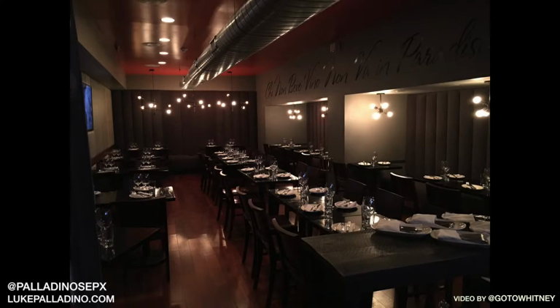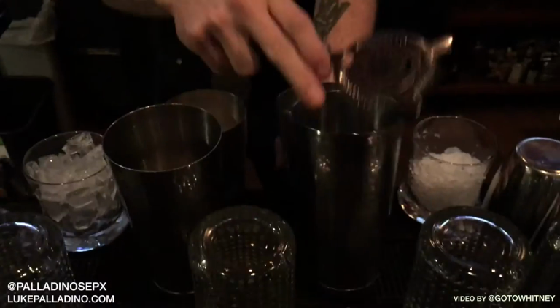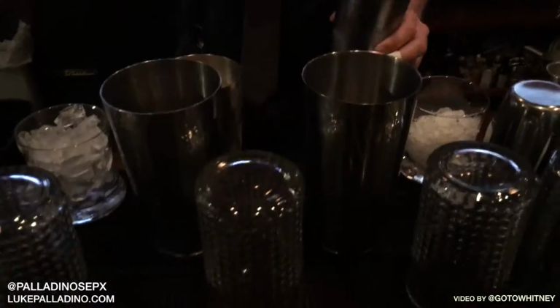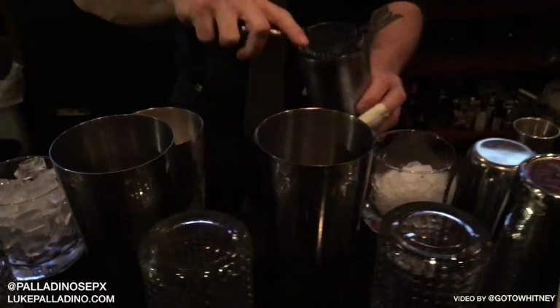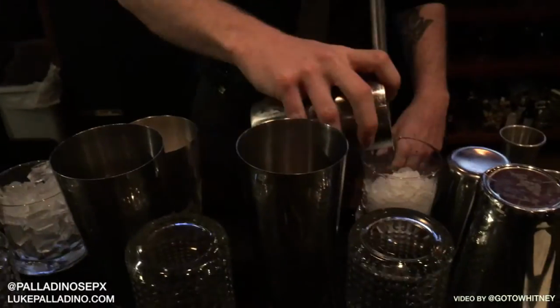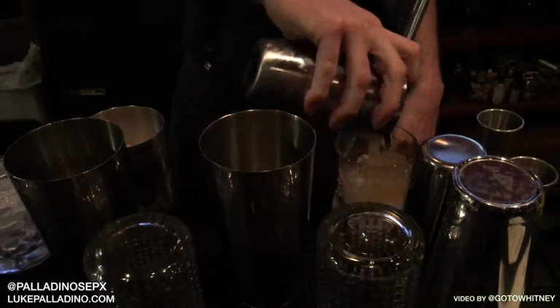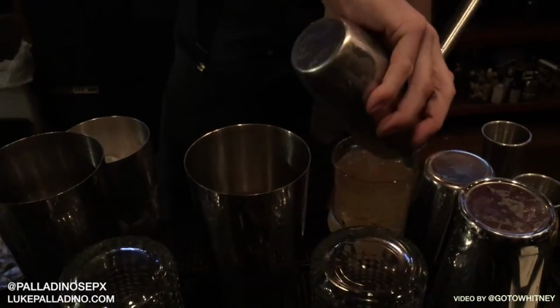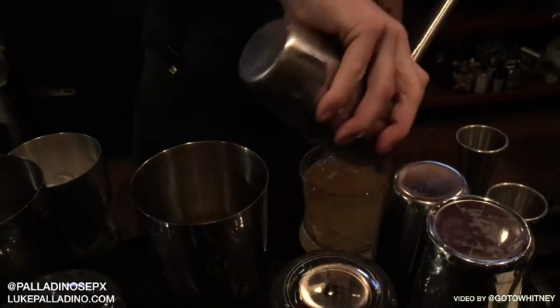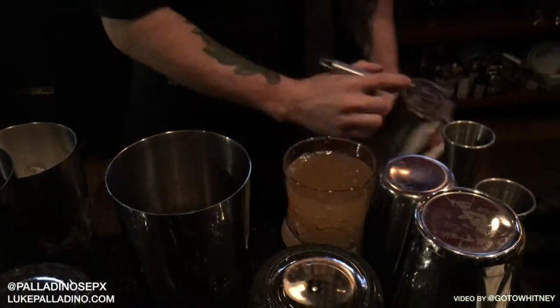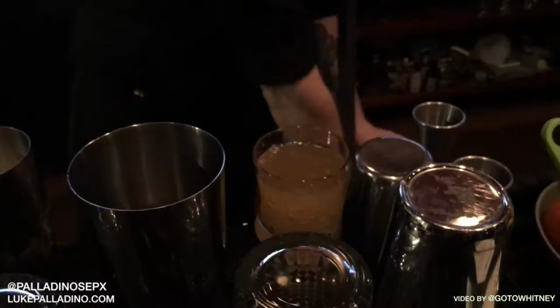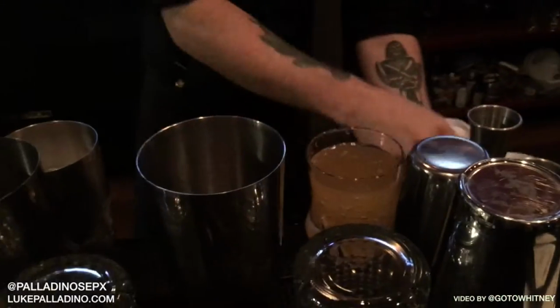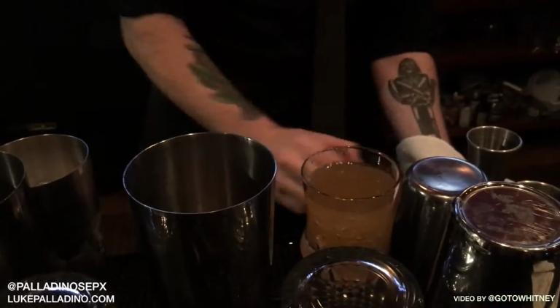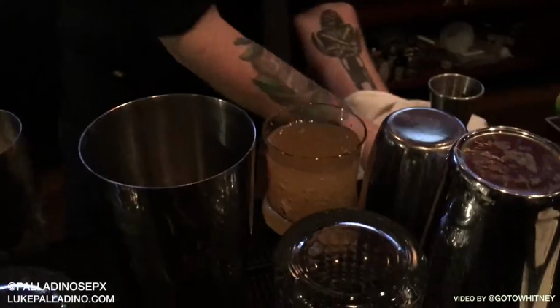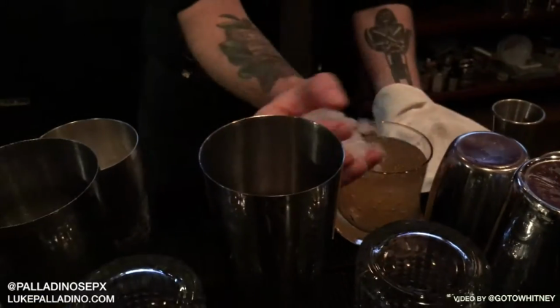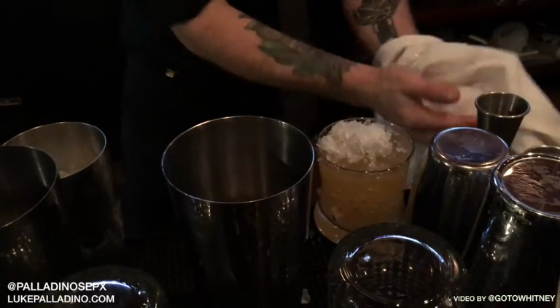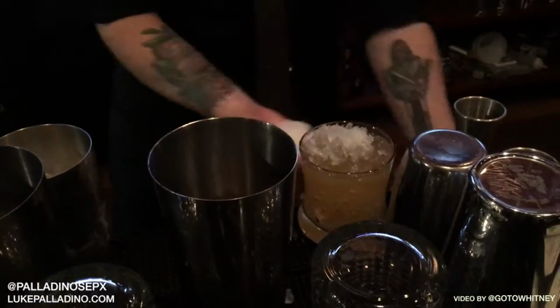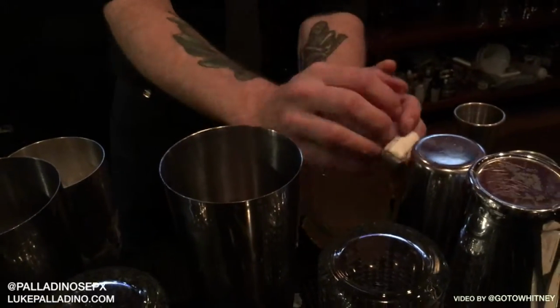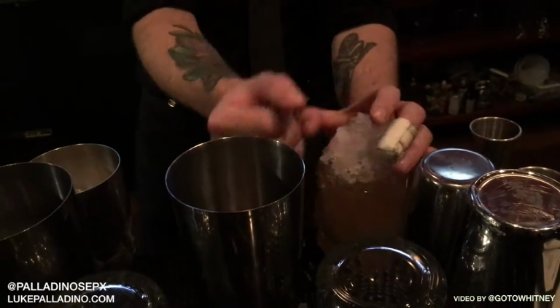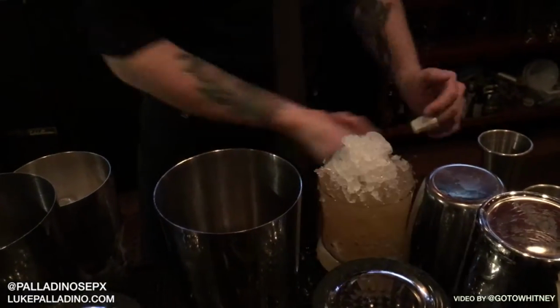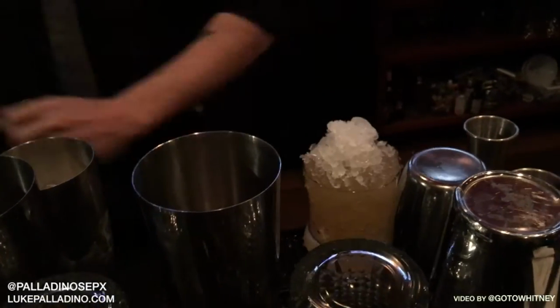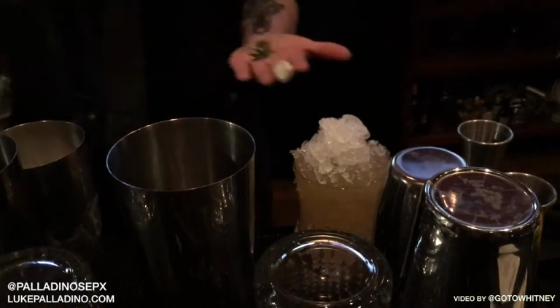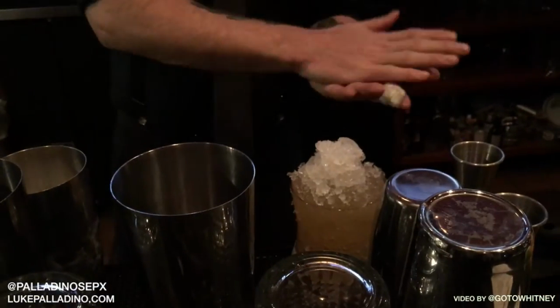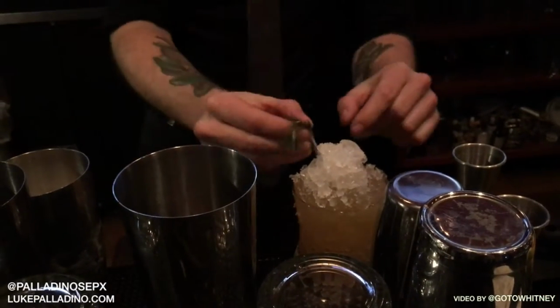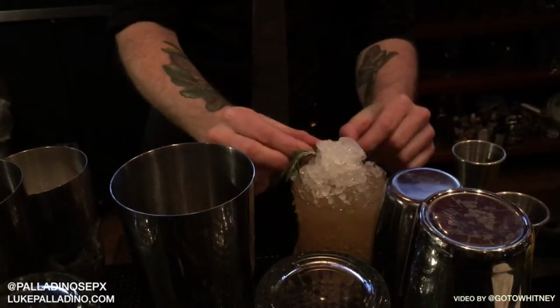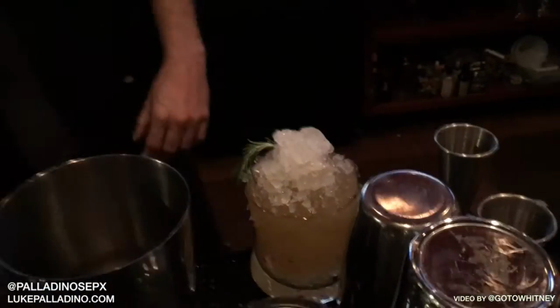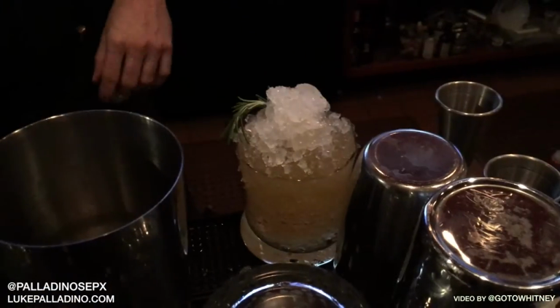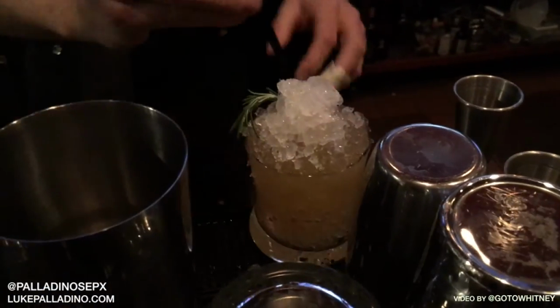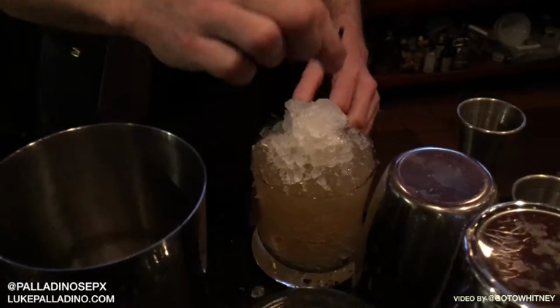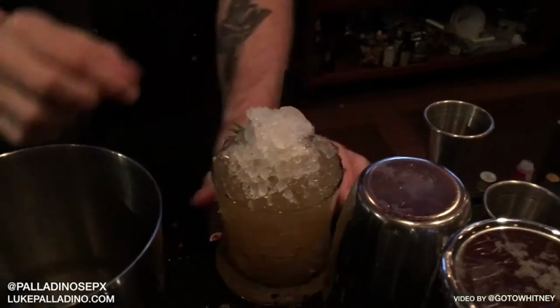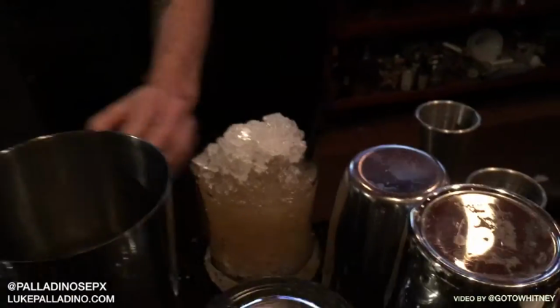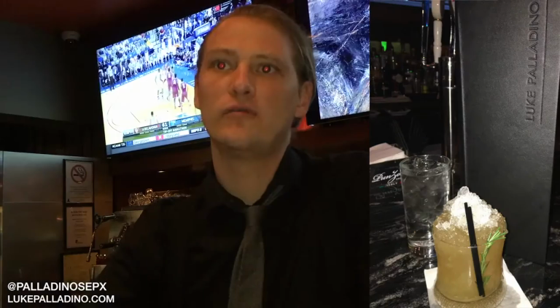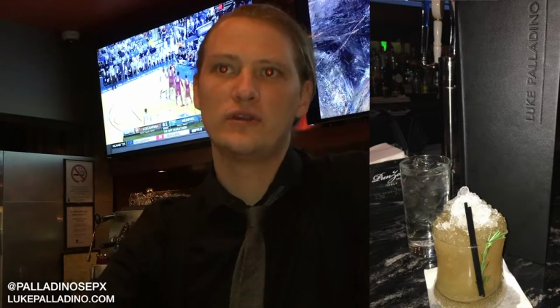With this cocktail menu, we really wanted to create flavors that would work well with the food, and really have everything be handcrafted. So we make all the syrups, all the mixers, and everything for the drinks.